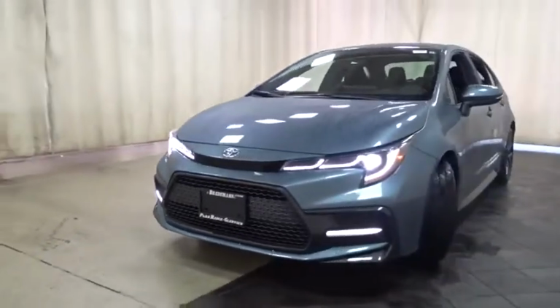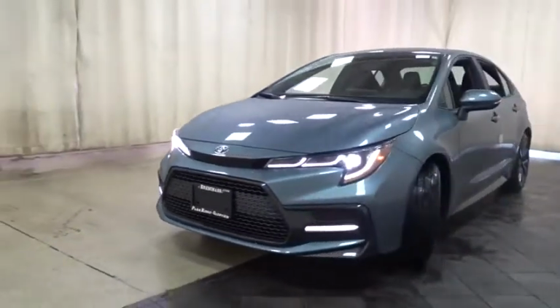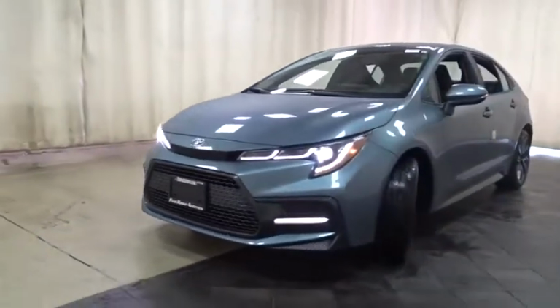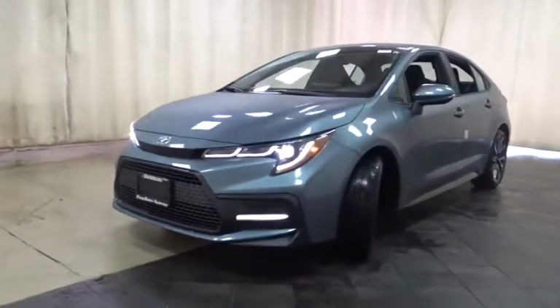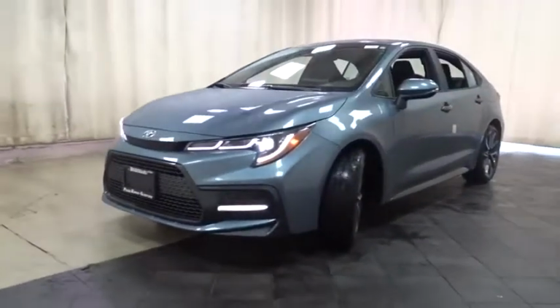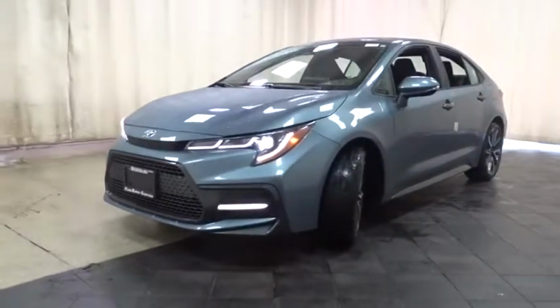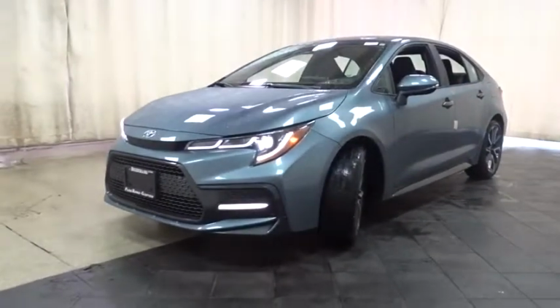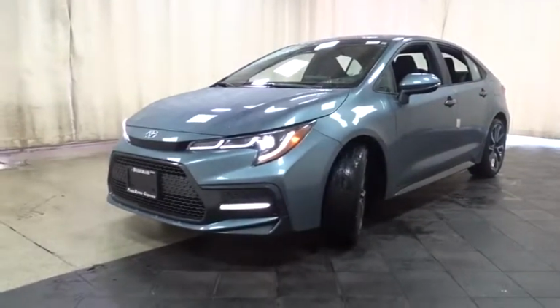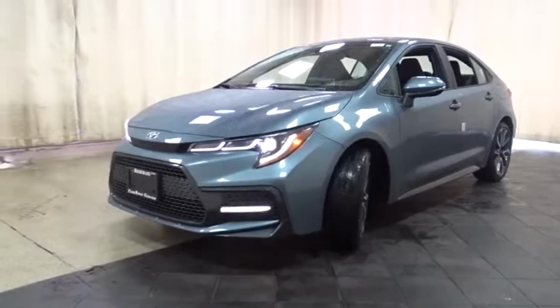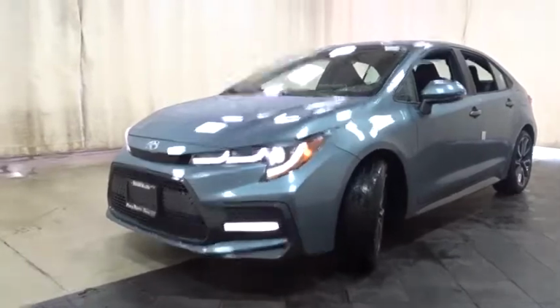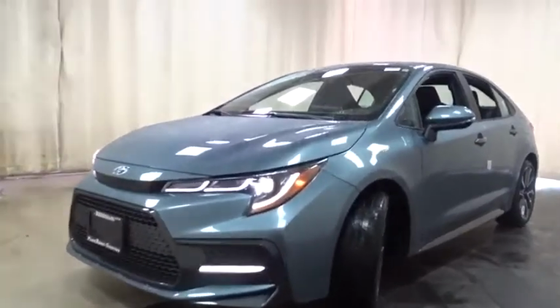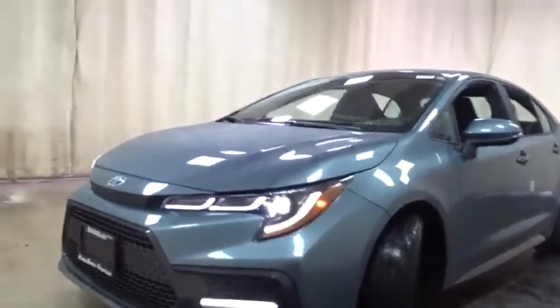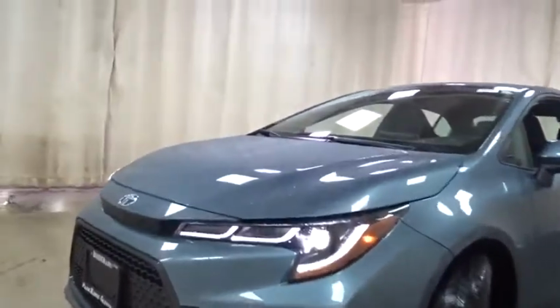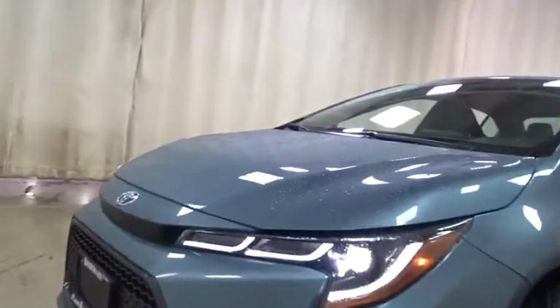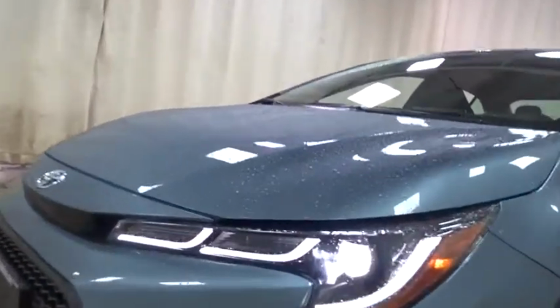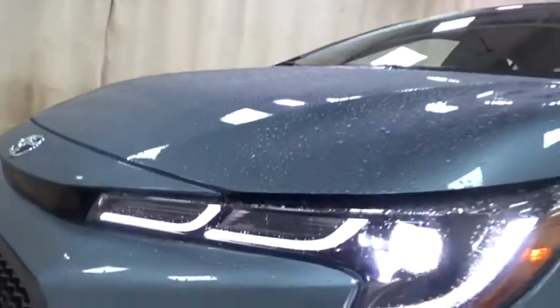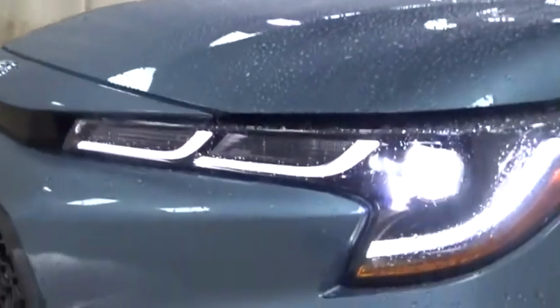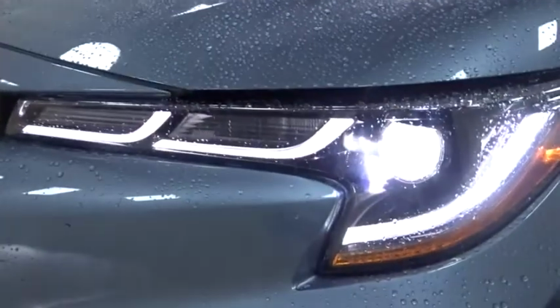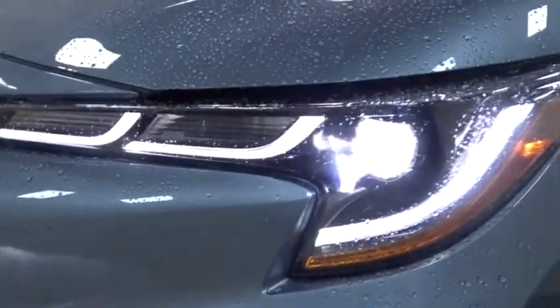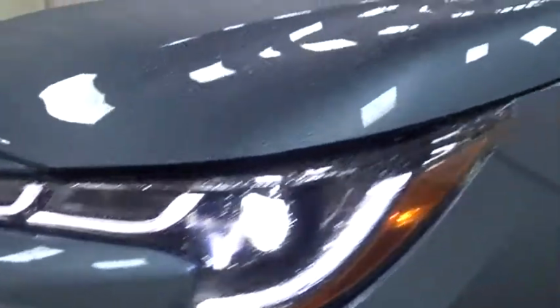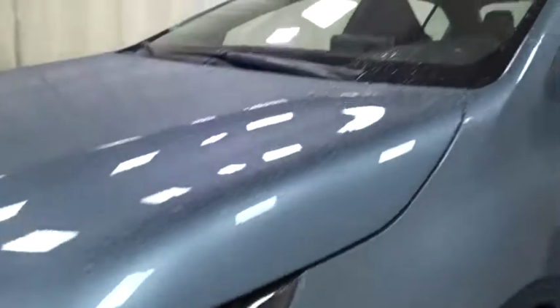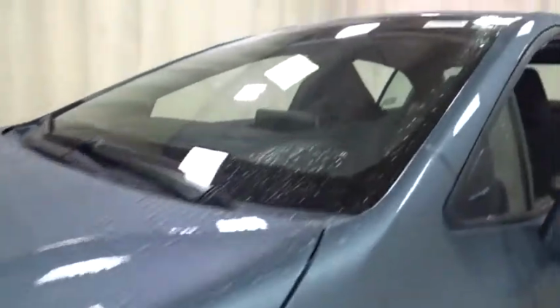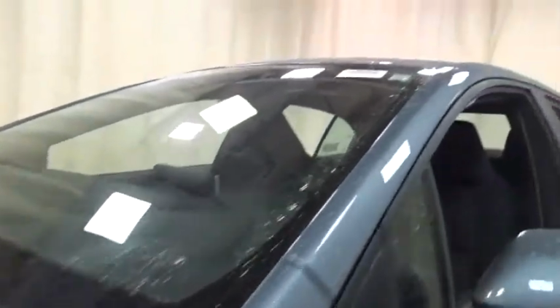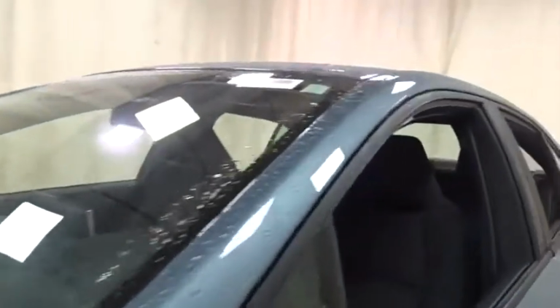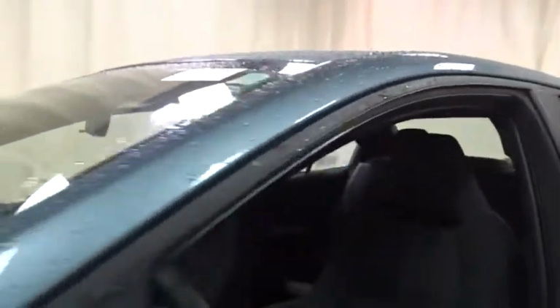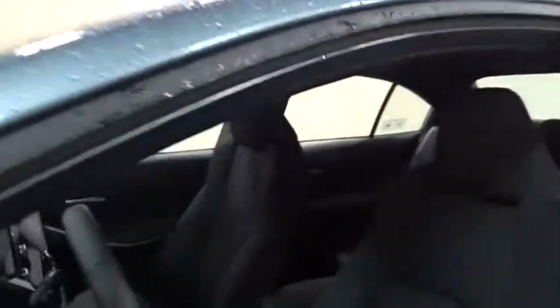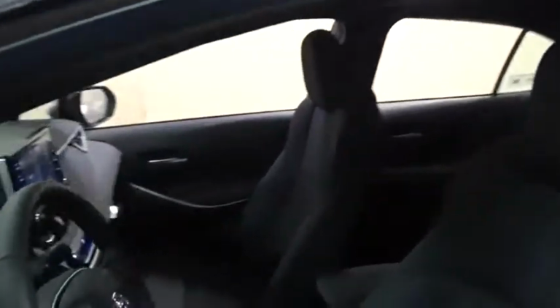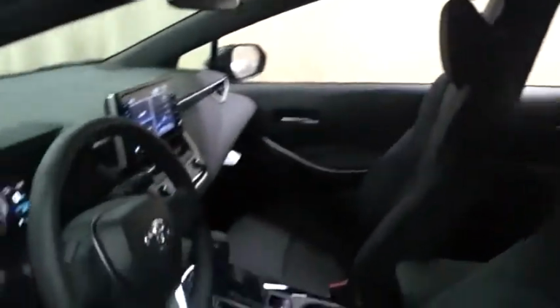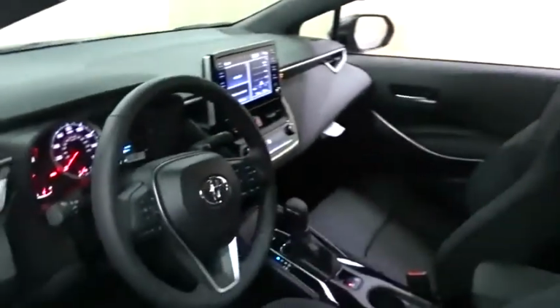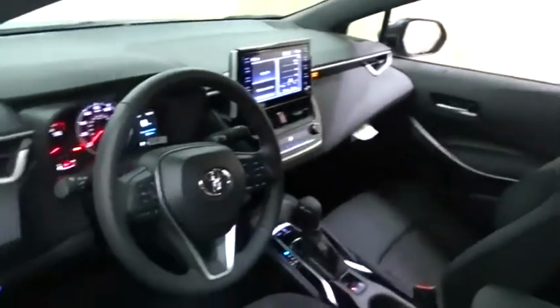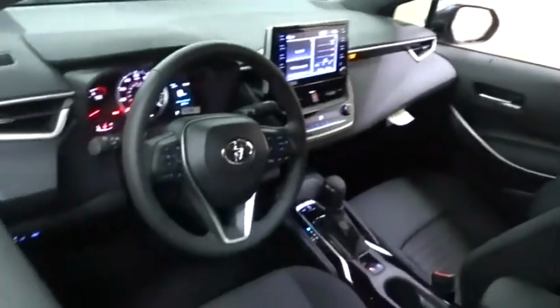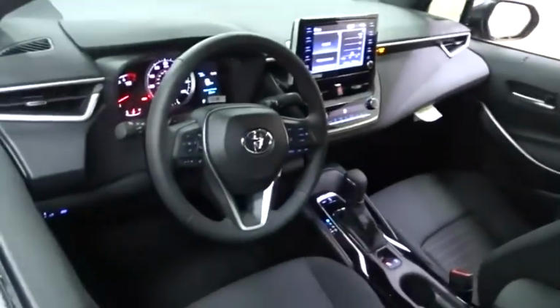Backup camera, anti-lock braking system, keyless entry, lane departure warning, traction control, stability control, steering wheel audio controls, leather-wrapped steering wheel, Bluetooth, power steering, adjustable steering wheel, cruise control.